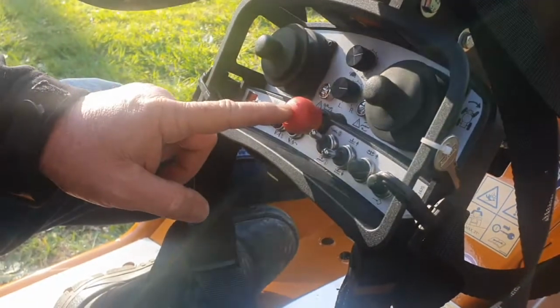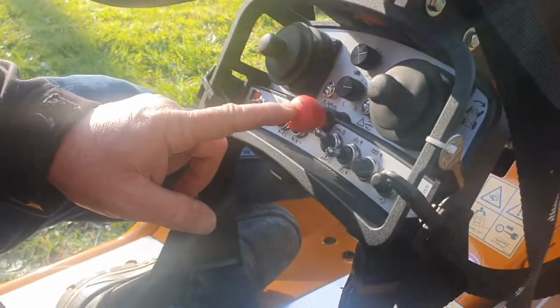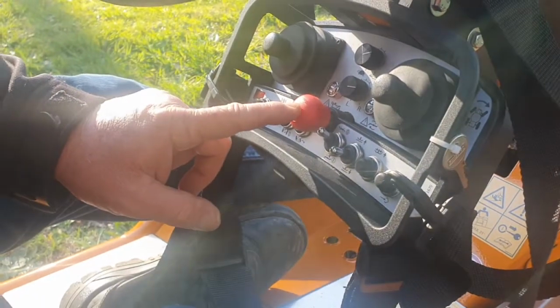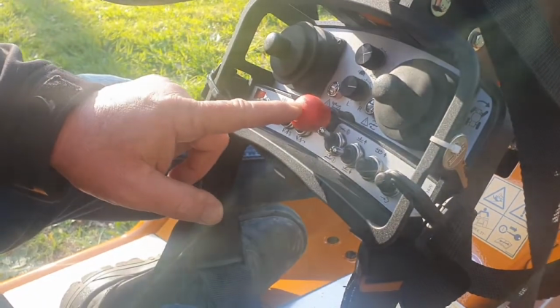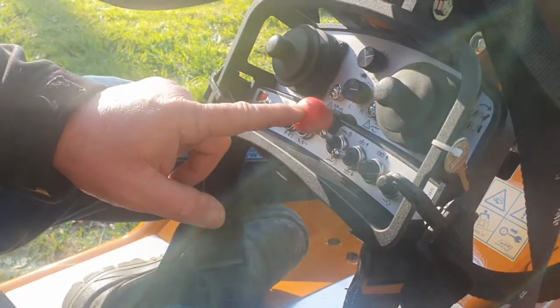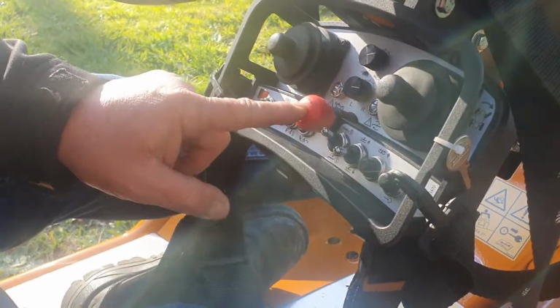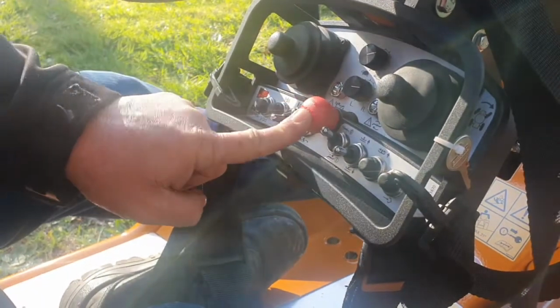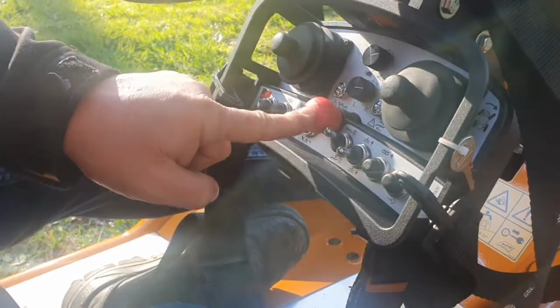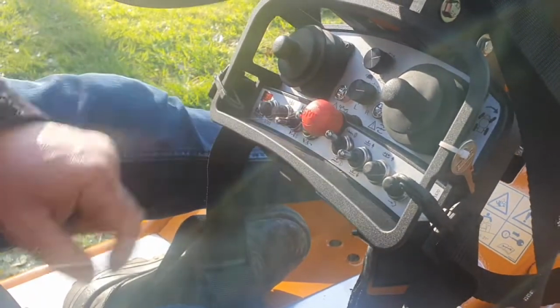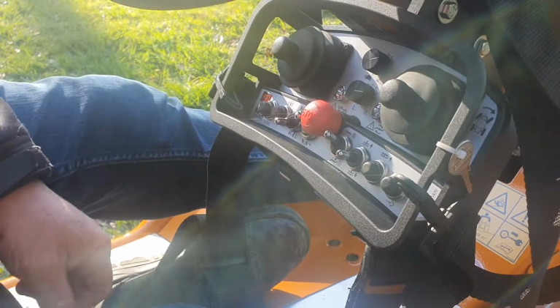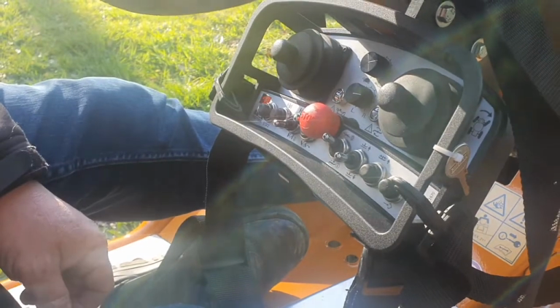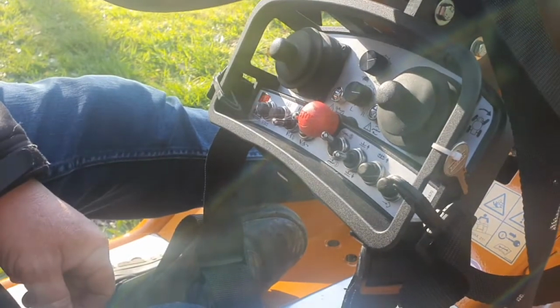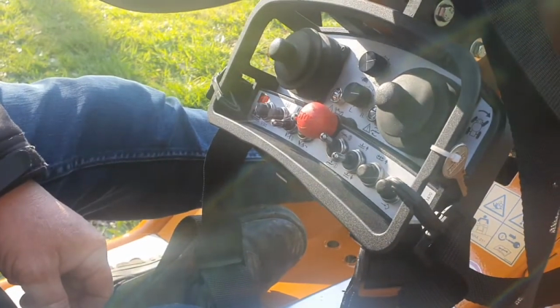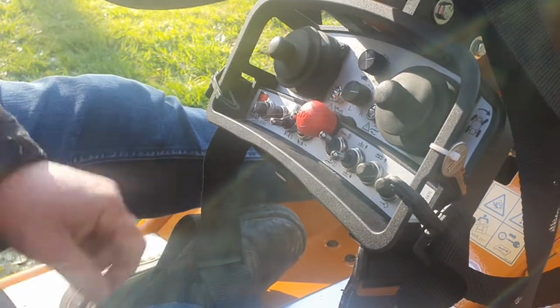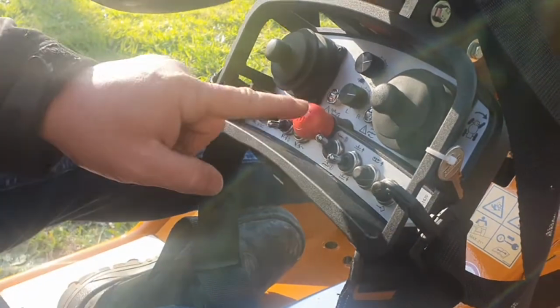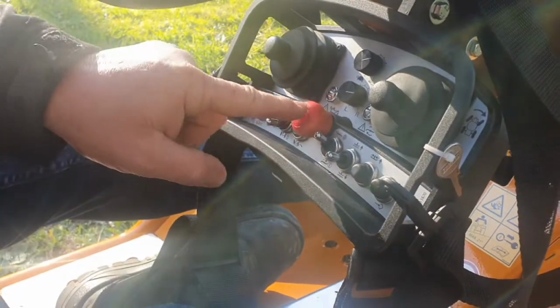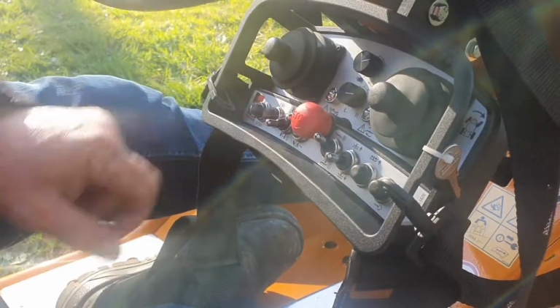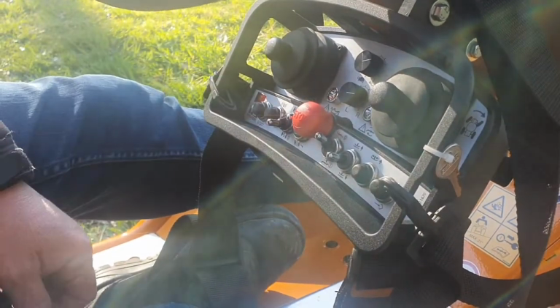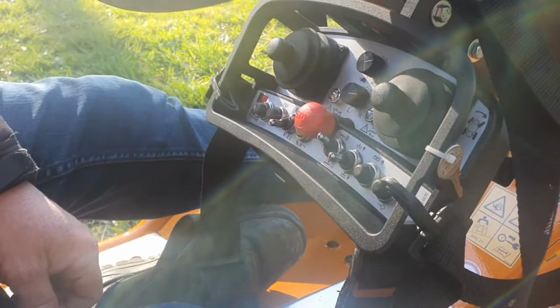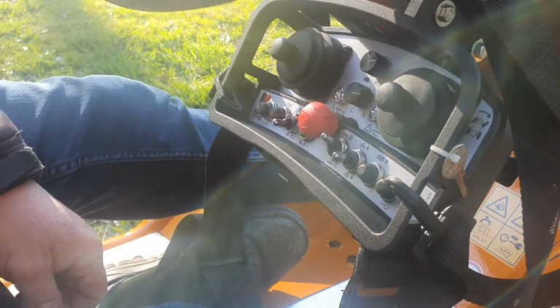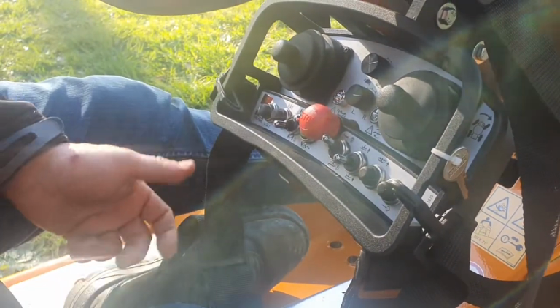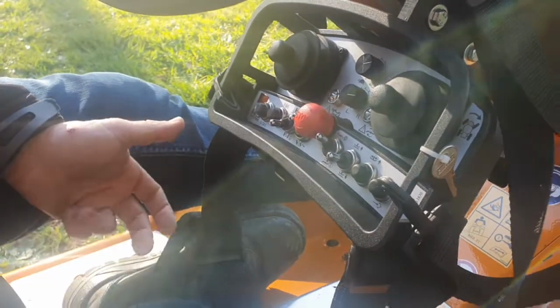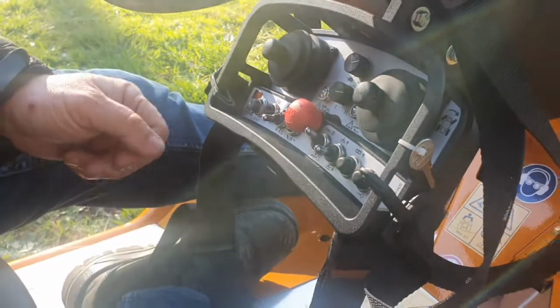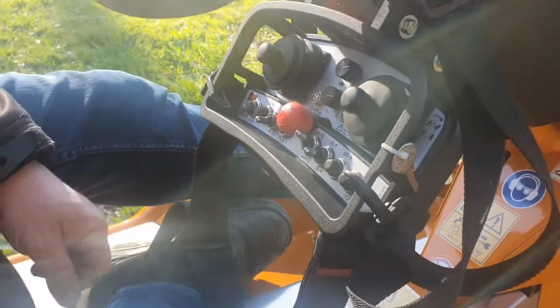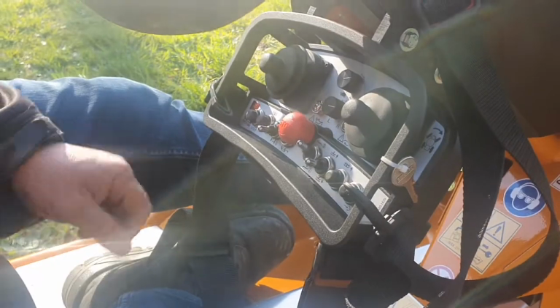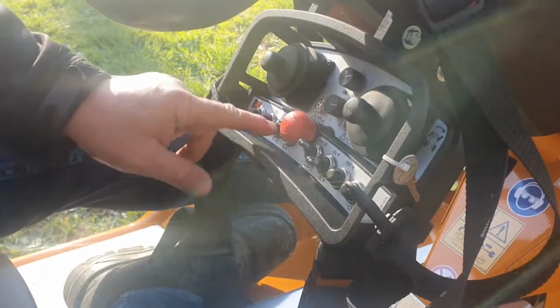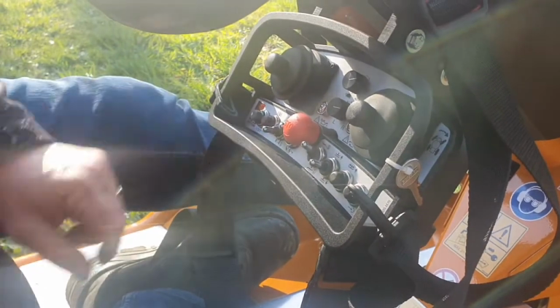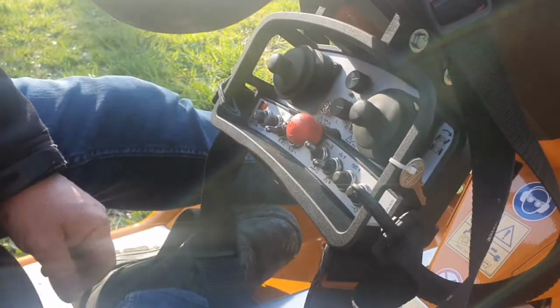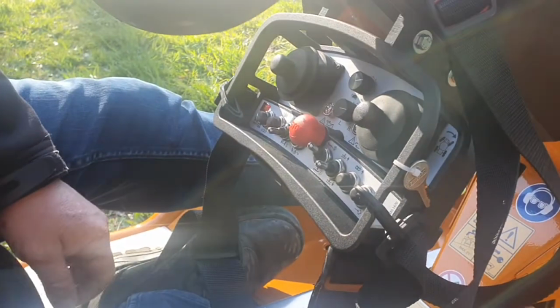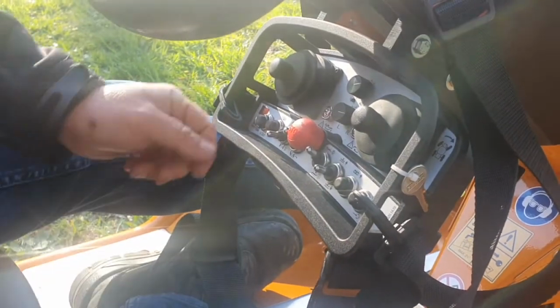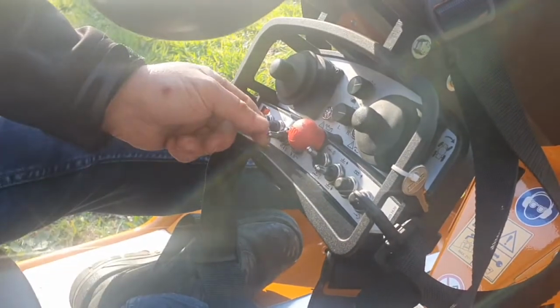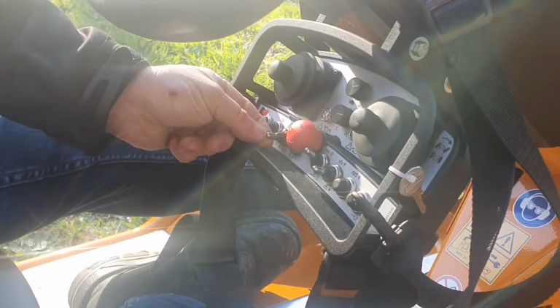To stop the machine, push the remote button. There's no key on this machine to start it any other way — it has to be stopped and started via the remote.